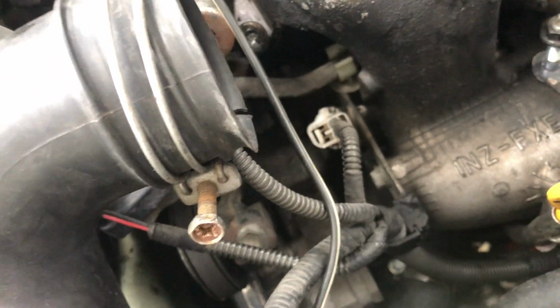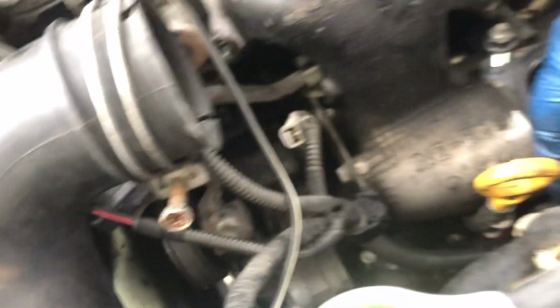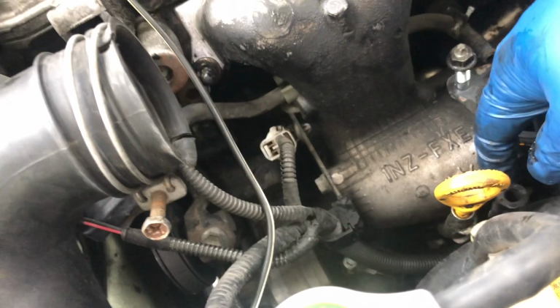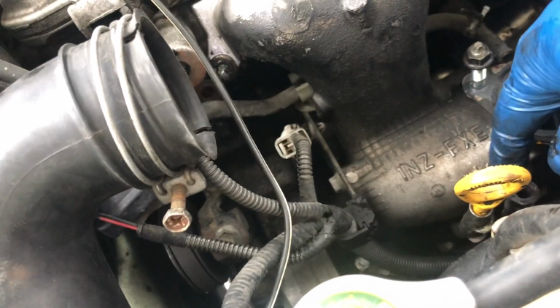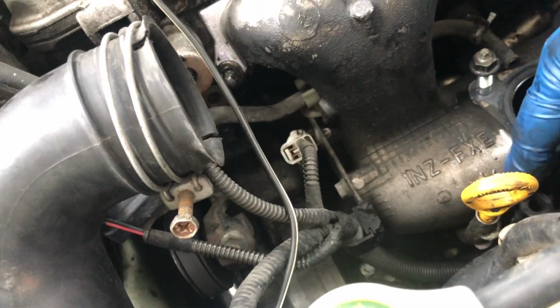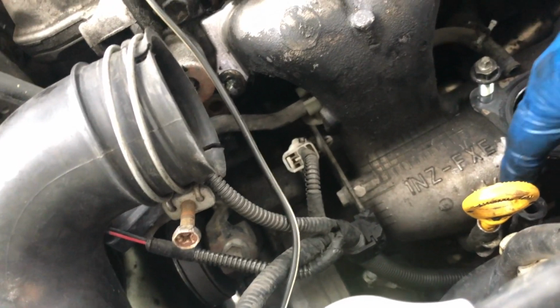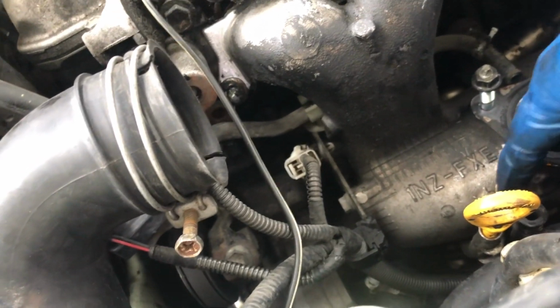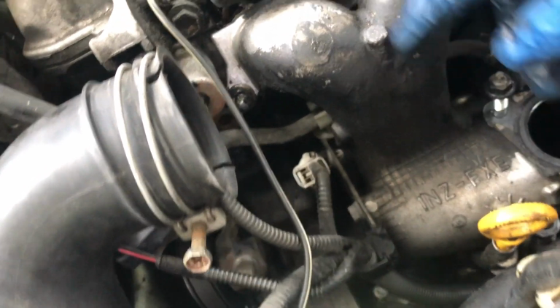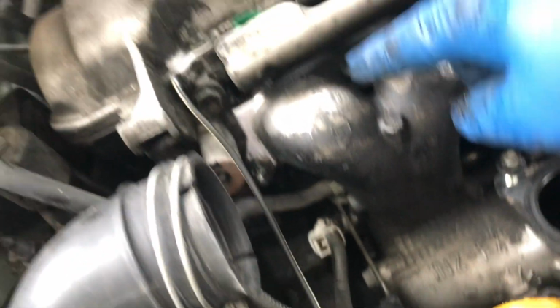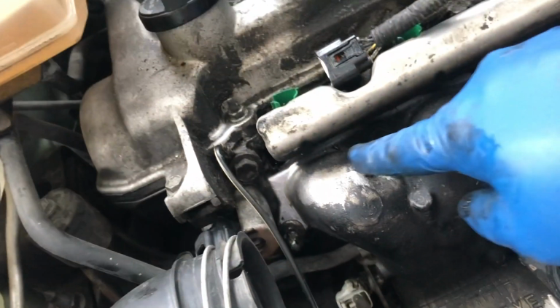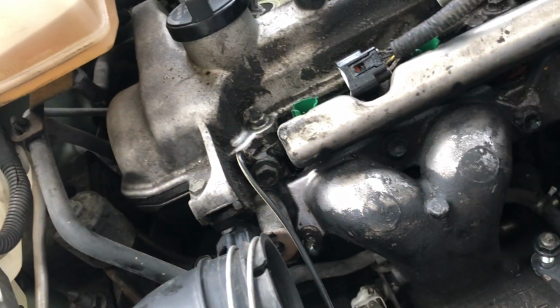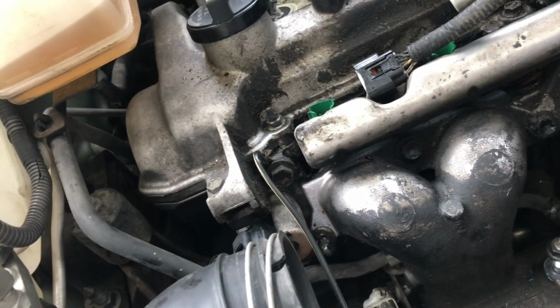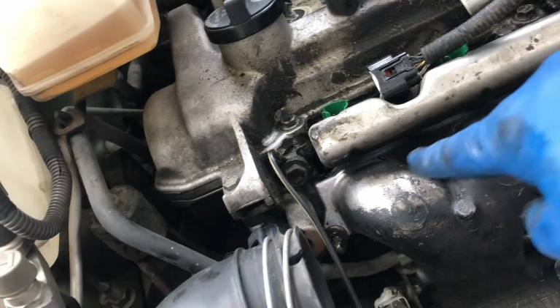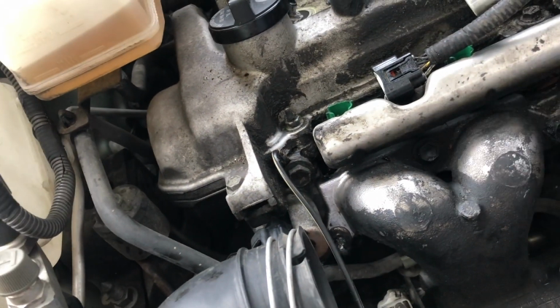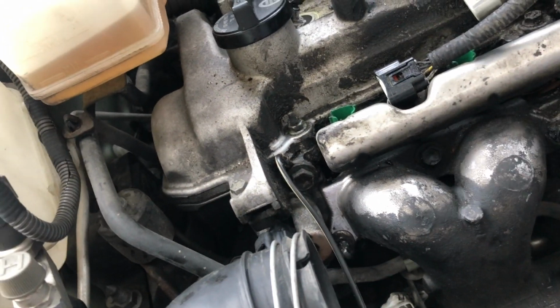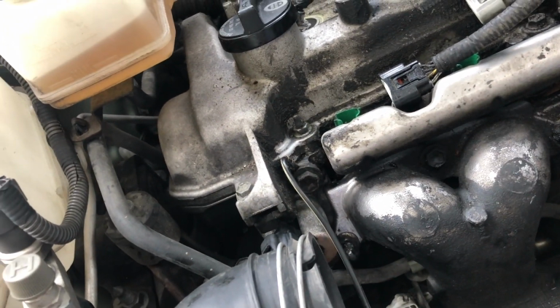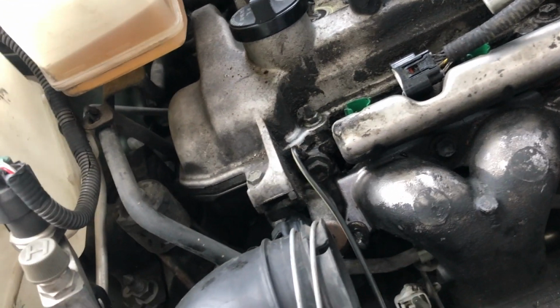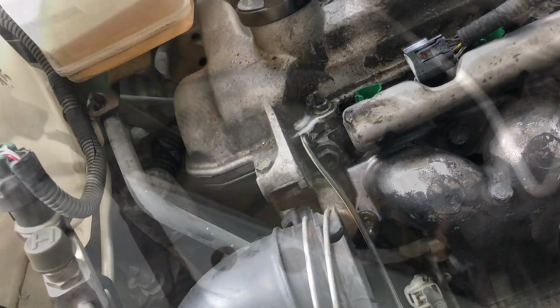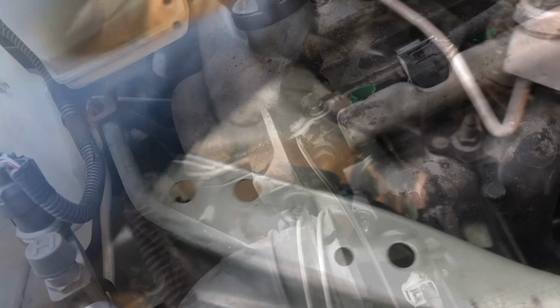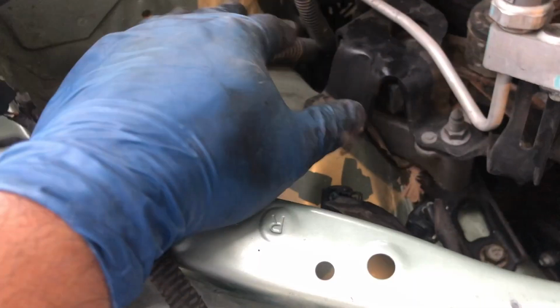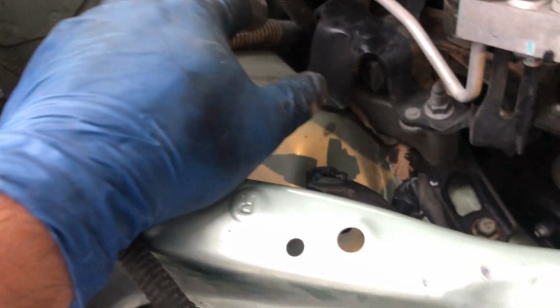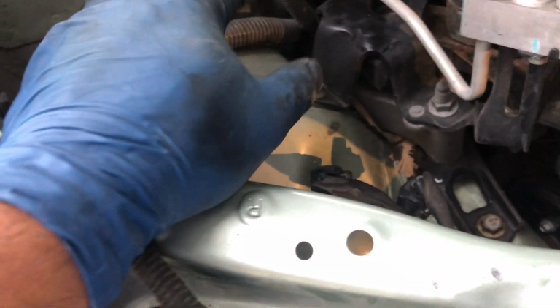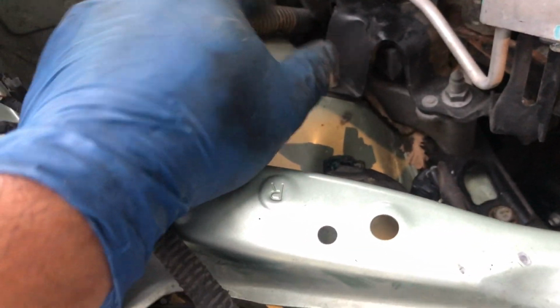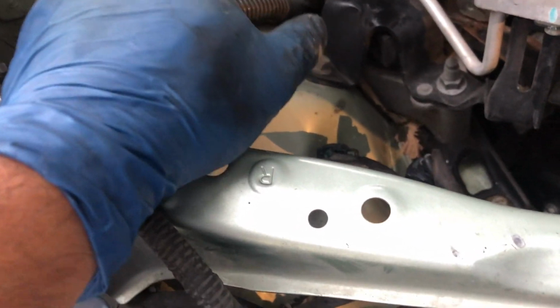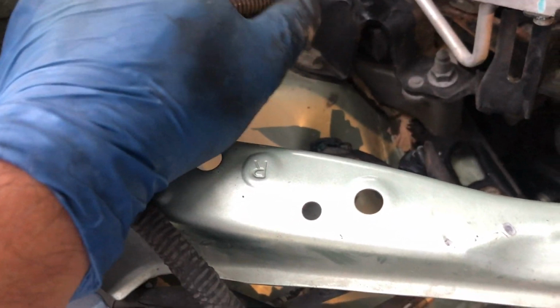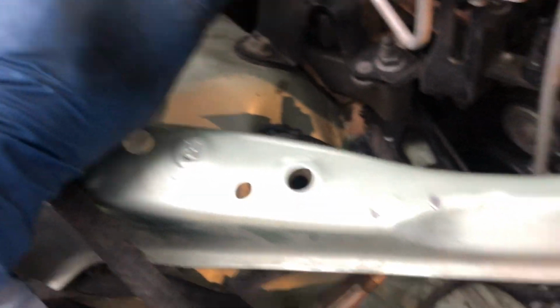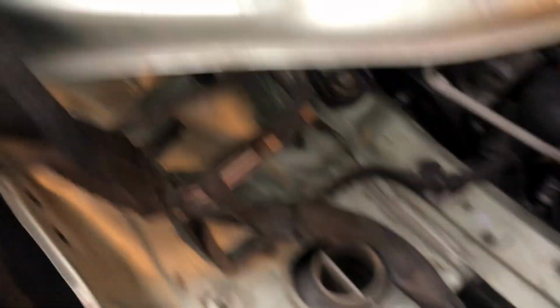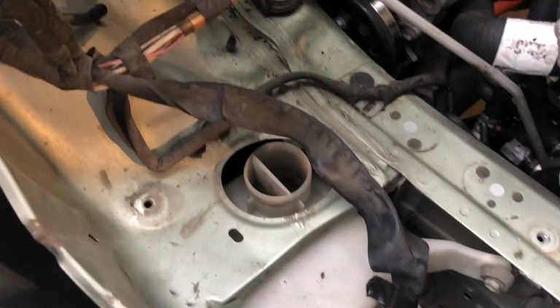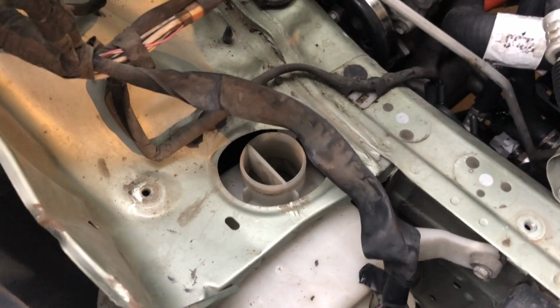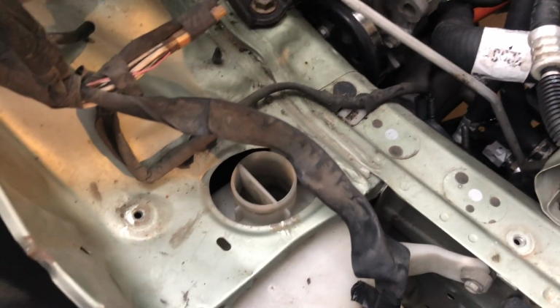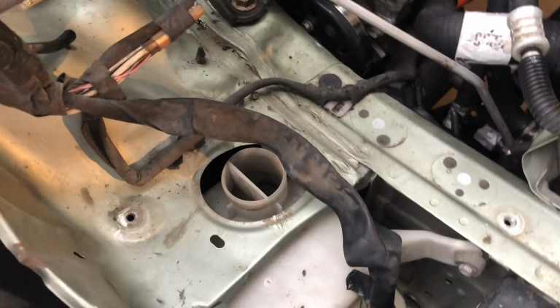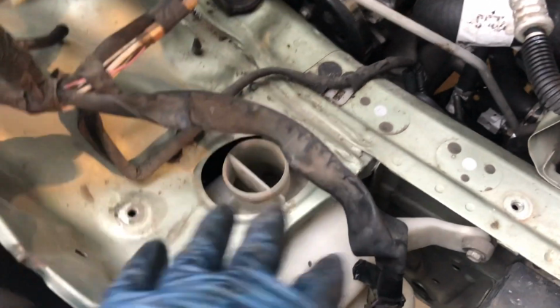I think we need to take out this dipstick tube so that we can get to the intake manifold. We got the washer fluid reservoir tank out and the snorkel out.